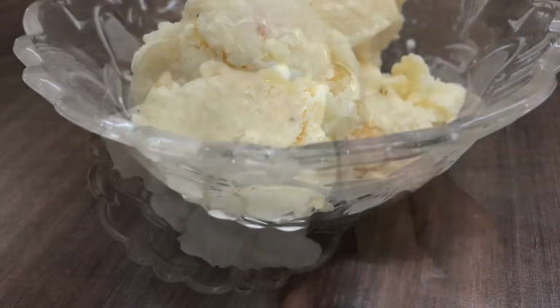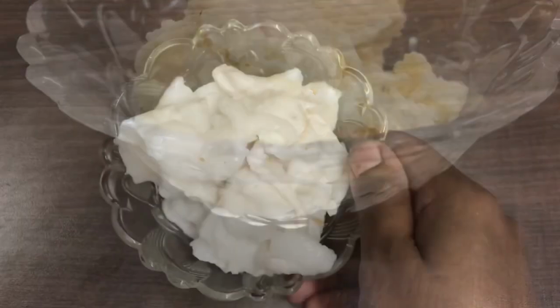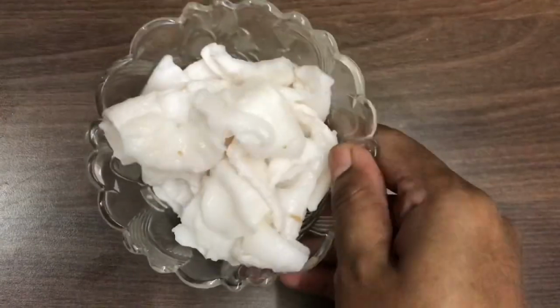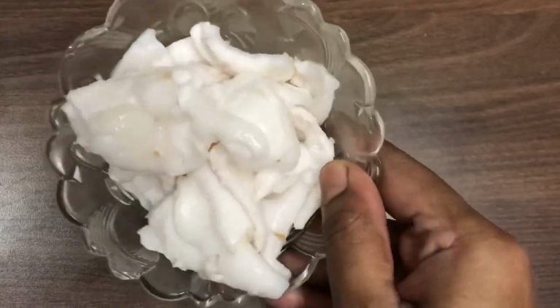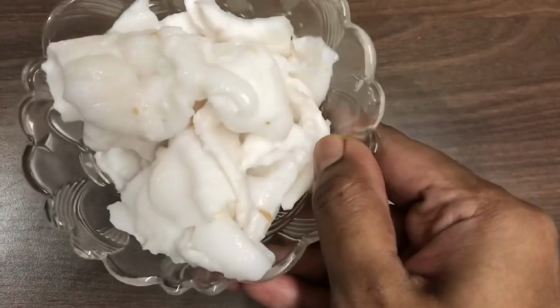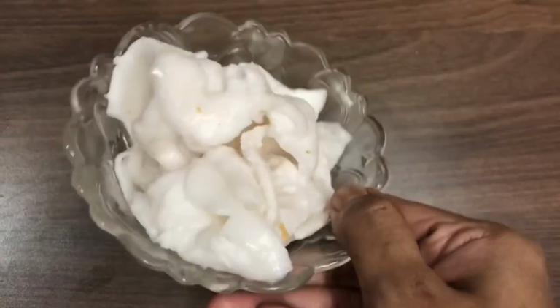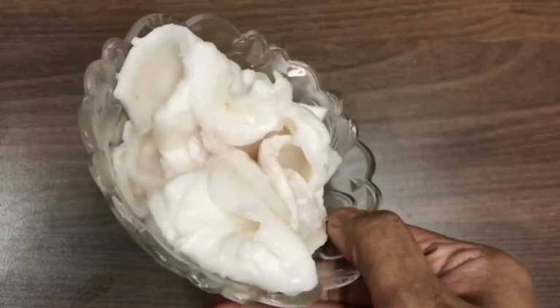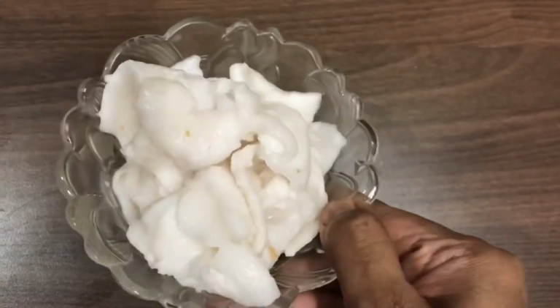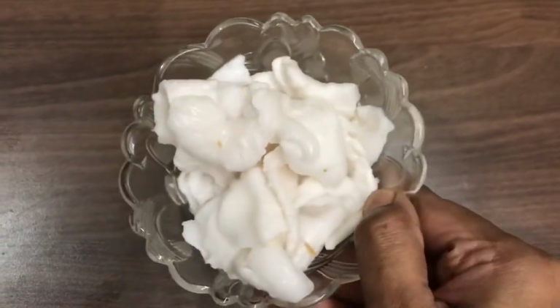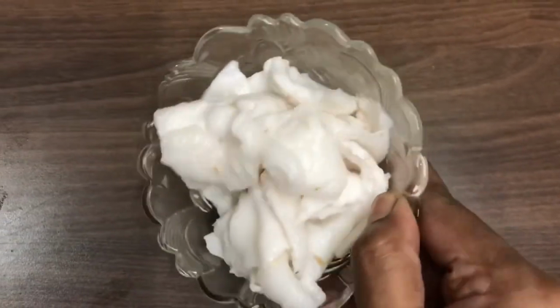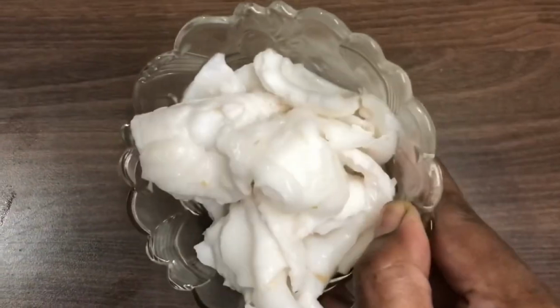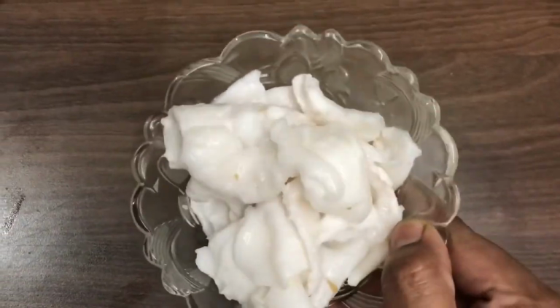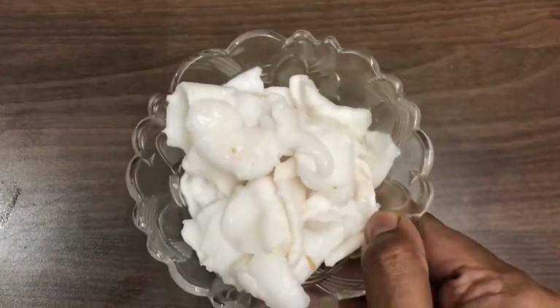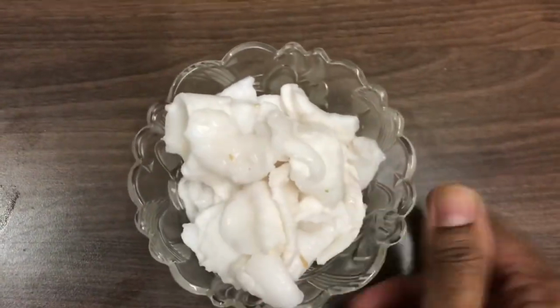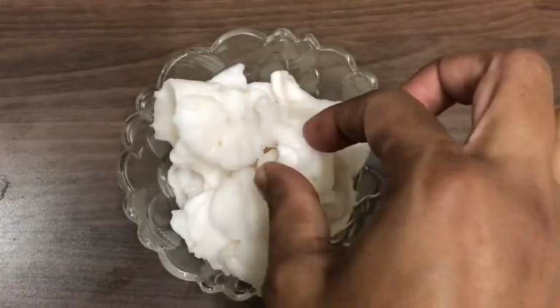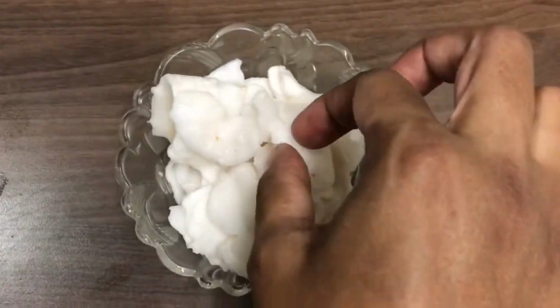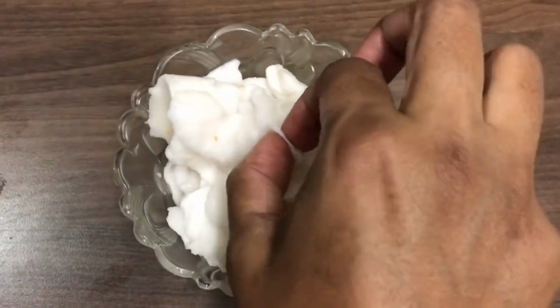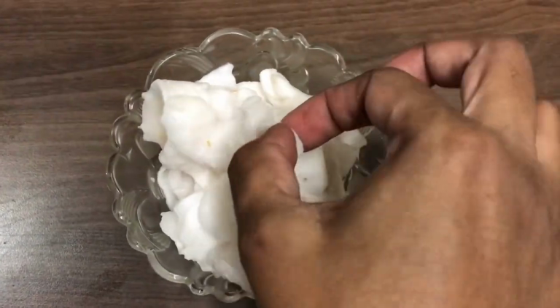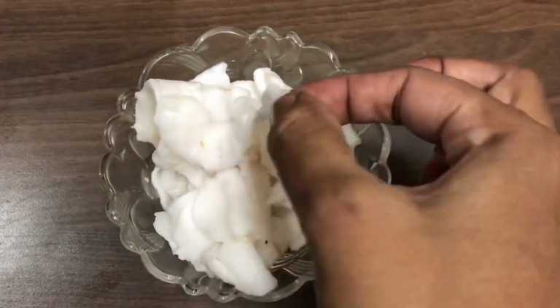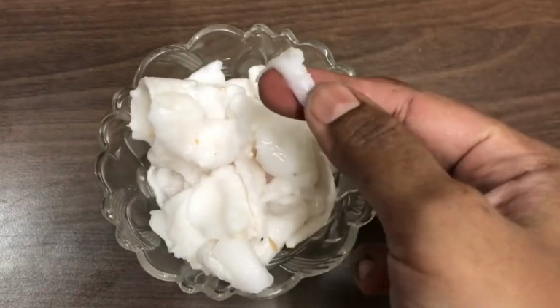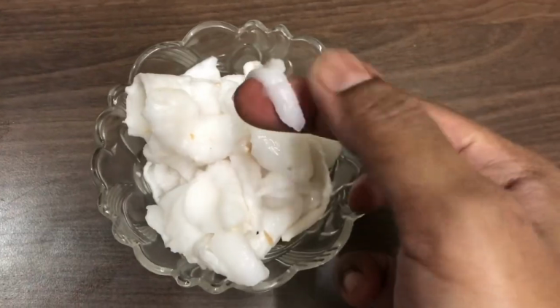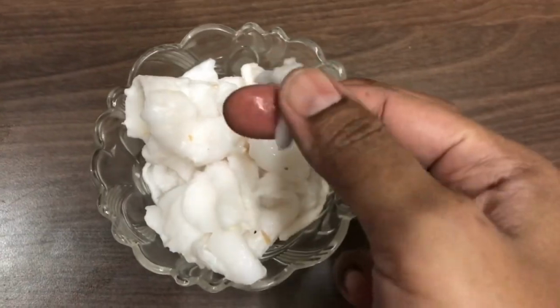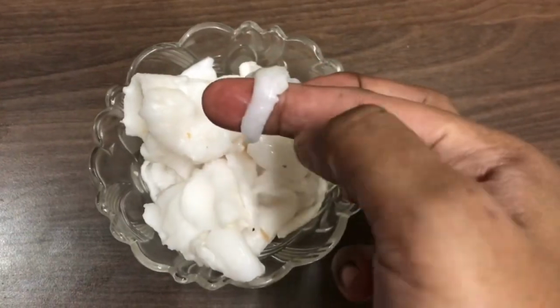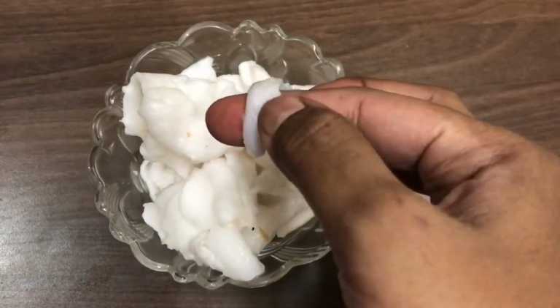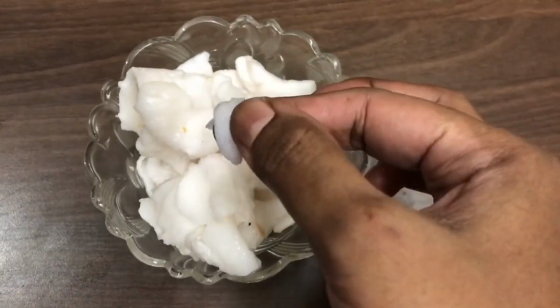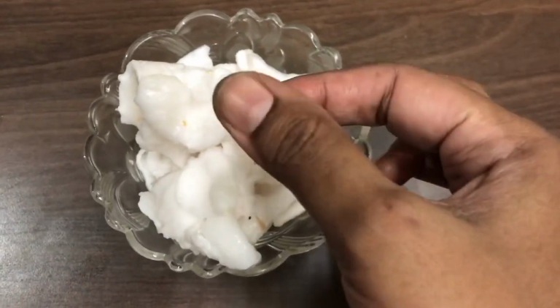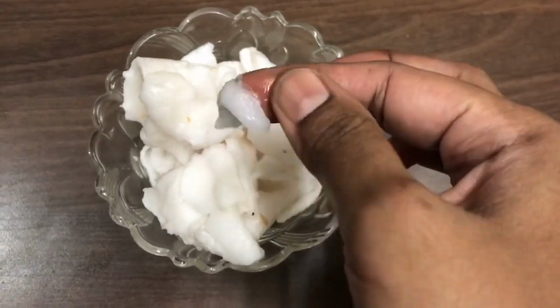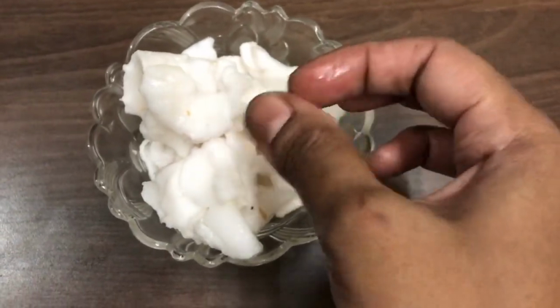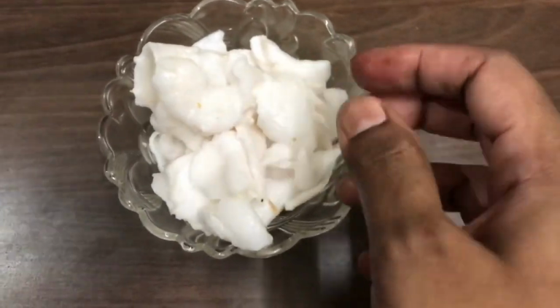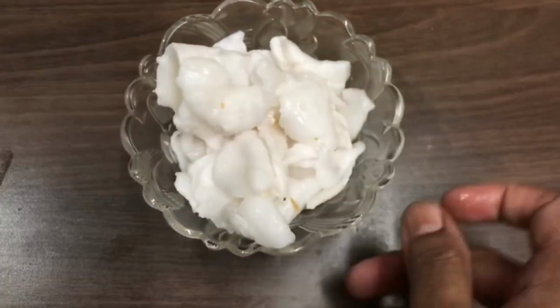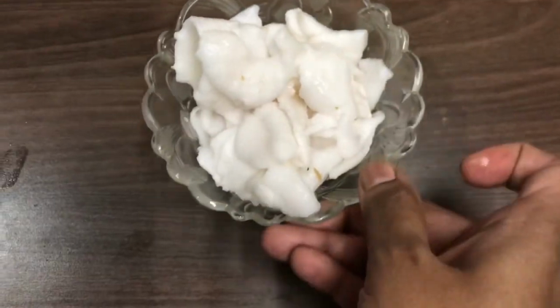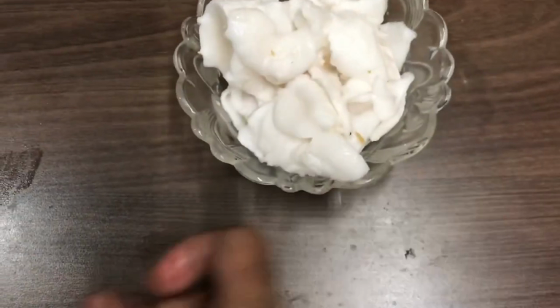I am using this recipe. It has a lot of tender coconut. When you touch it, it has a lot of tender coconut.